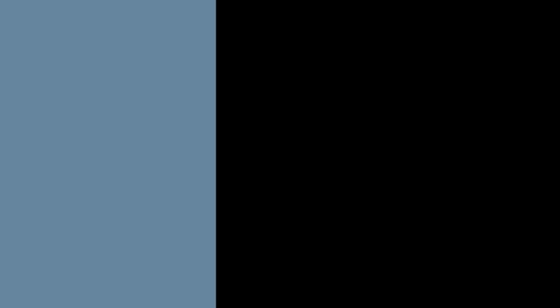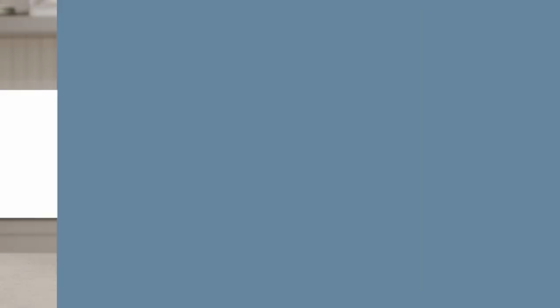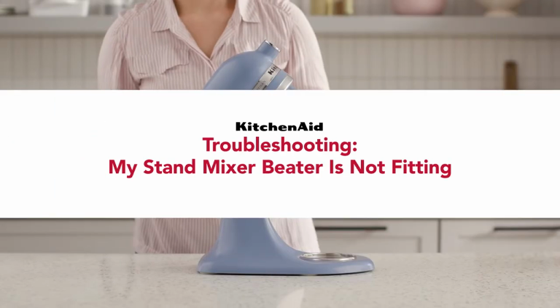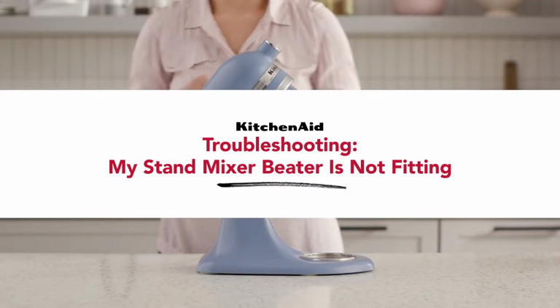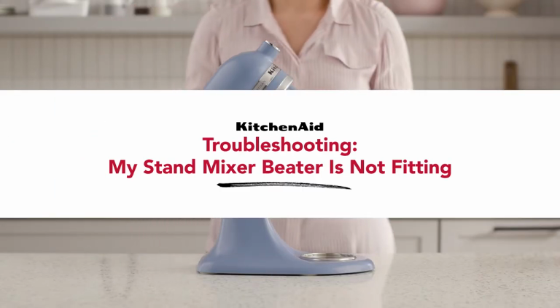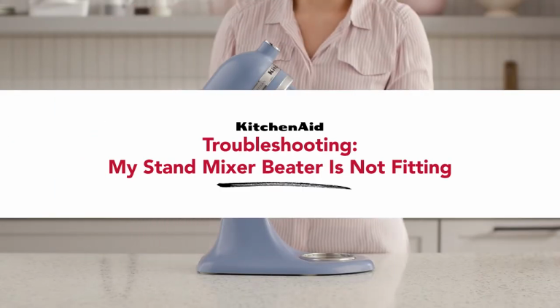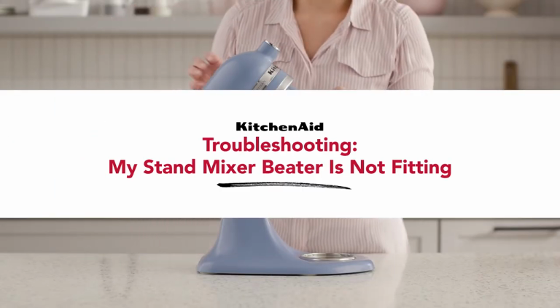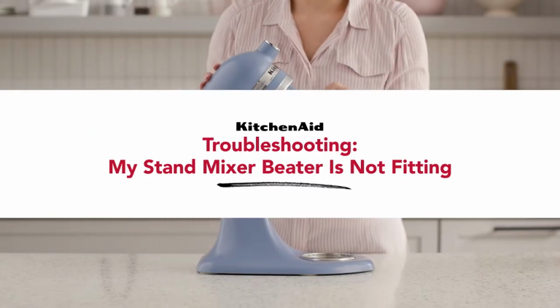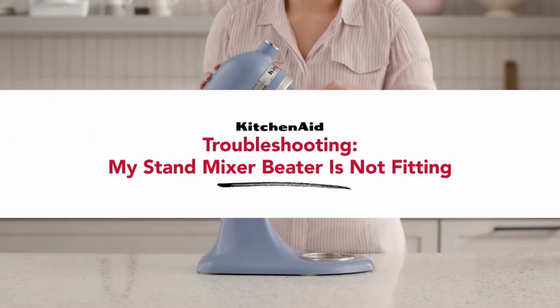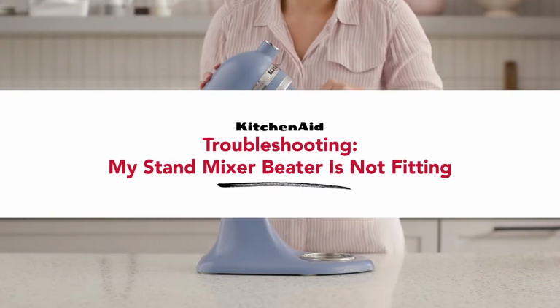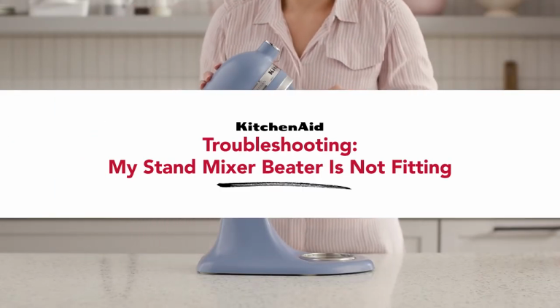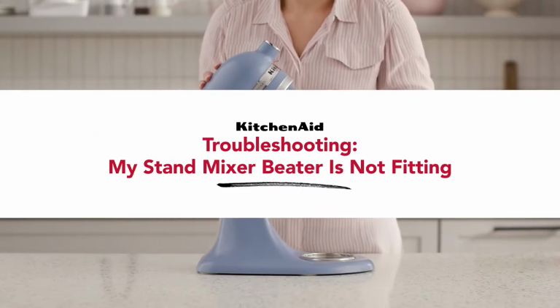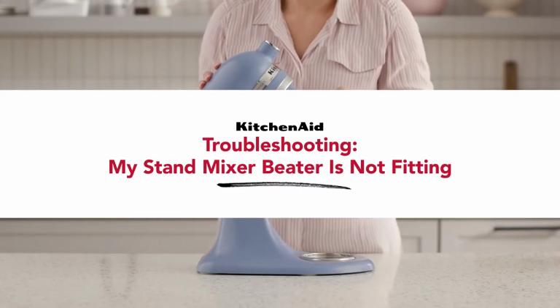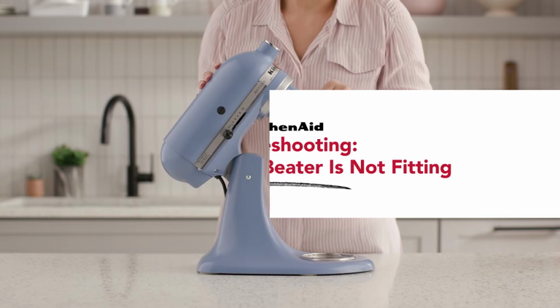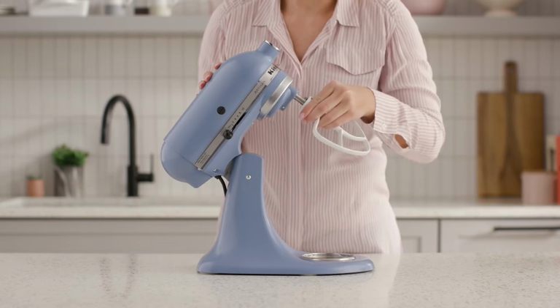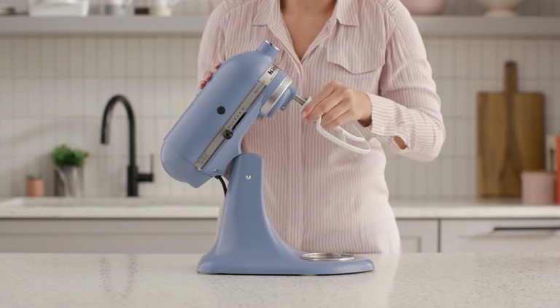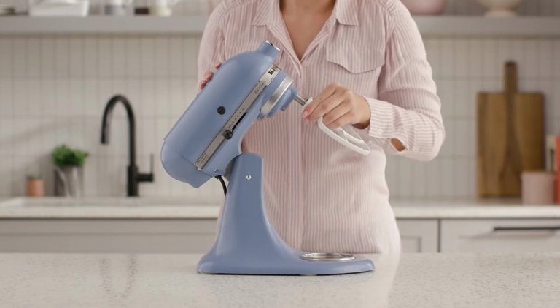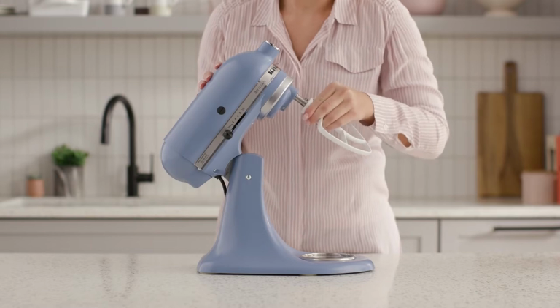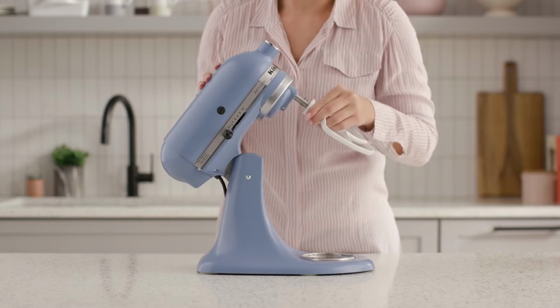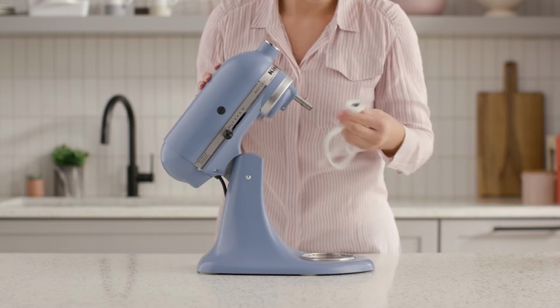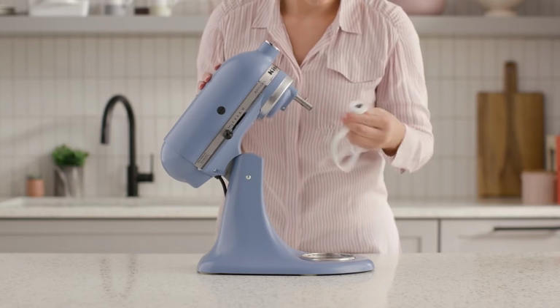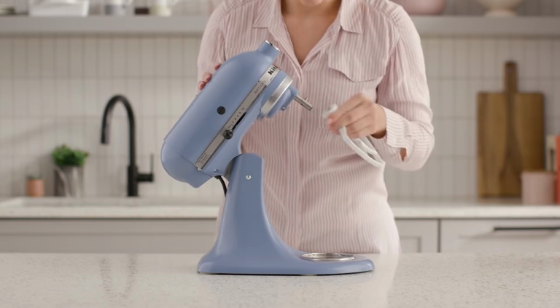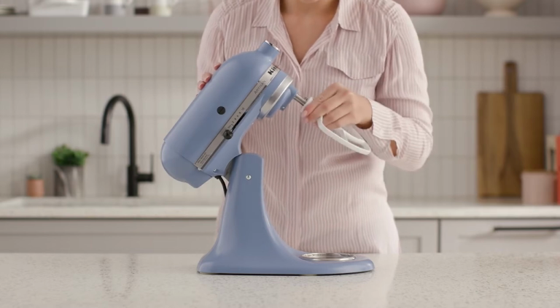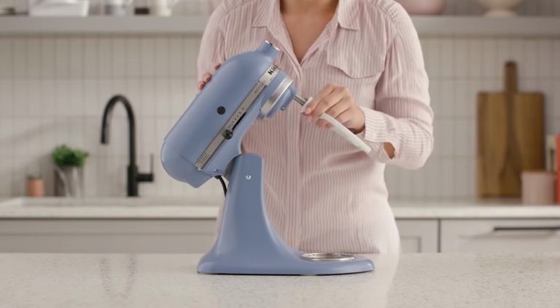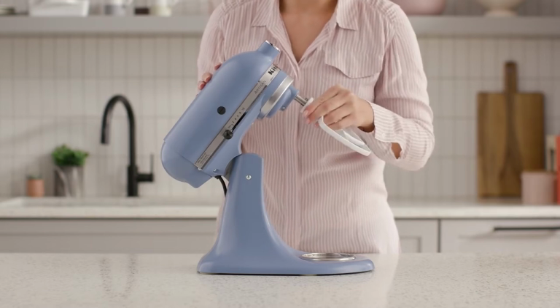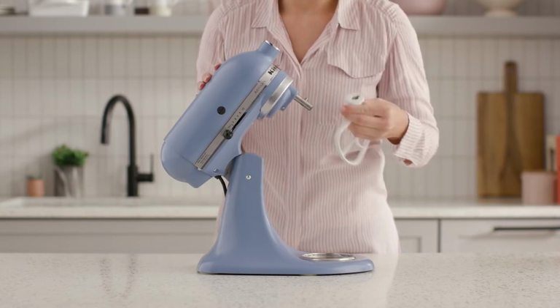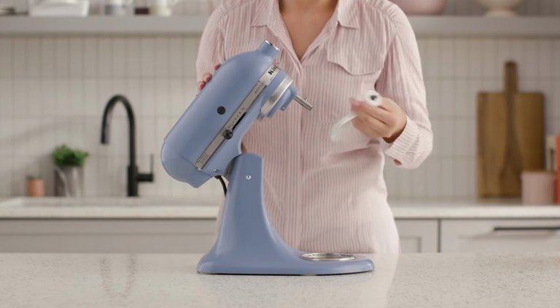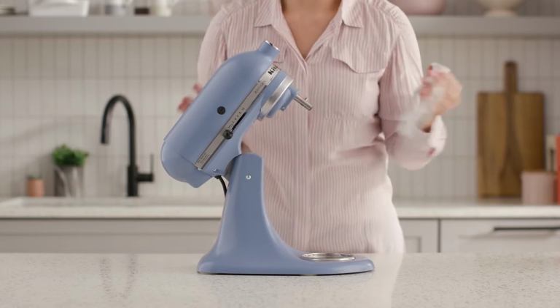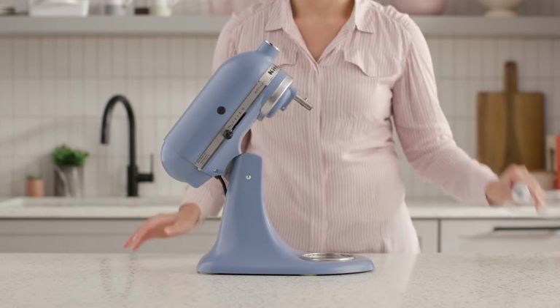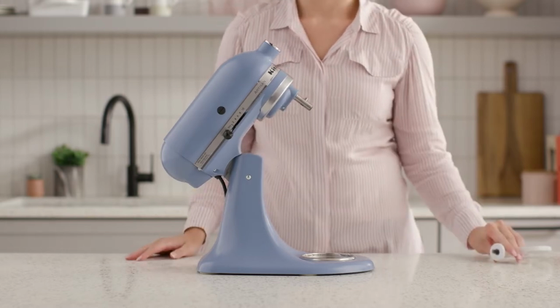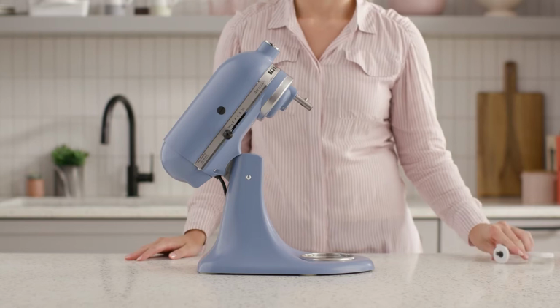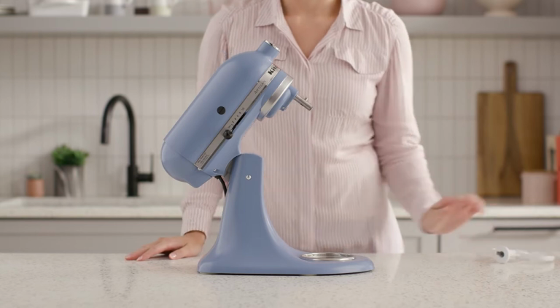If your beater isn't fitting properly onto your stand mixer, there are three potential solutions: realignment, deep cleaning, and KitchenAid authorized repair.